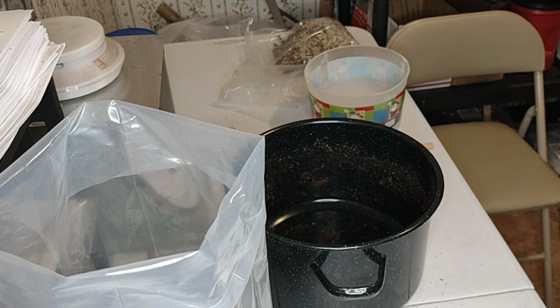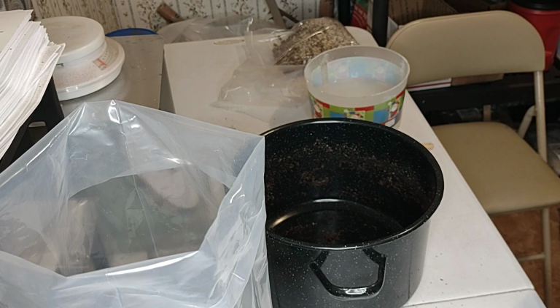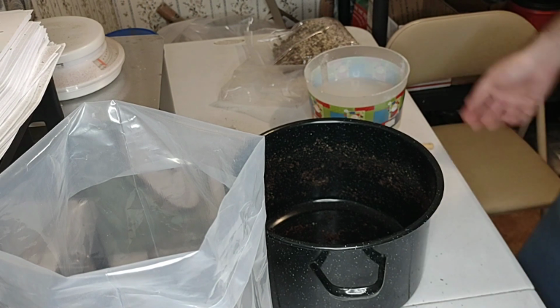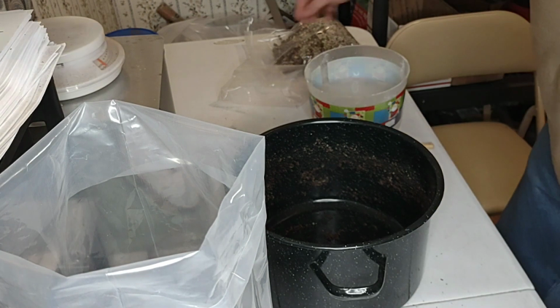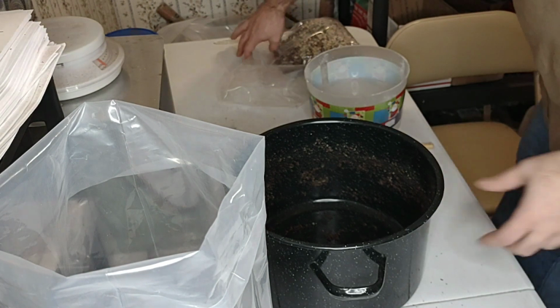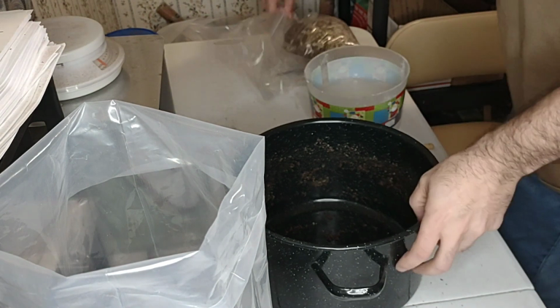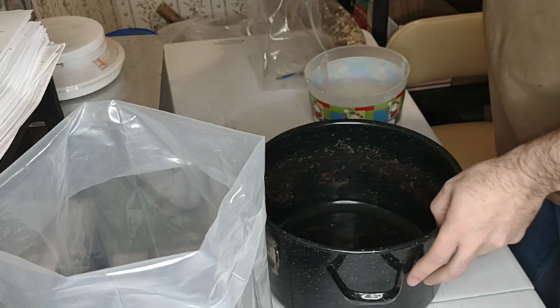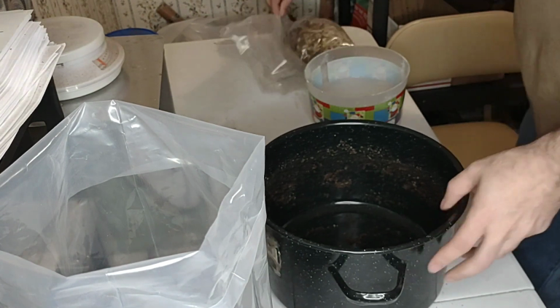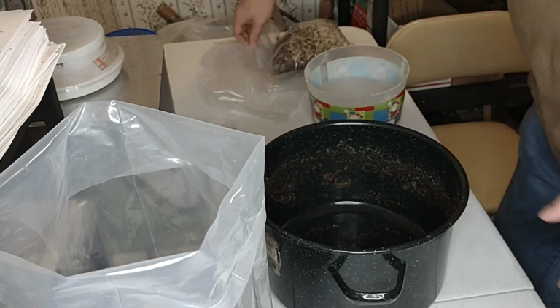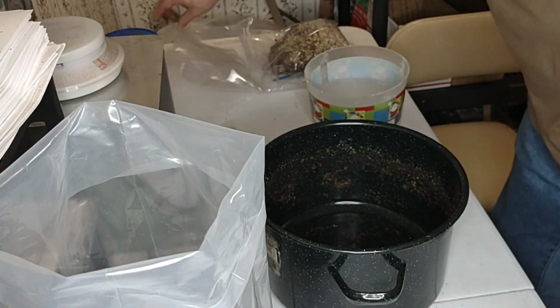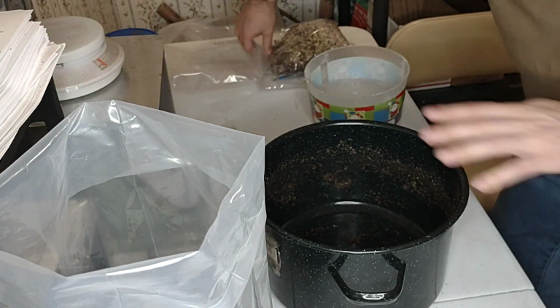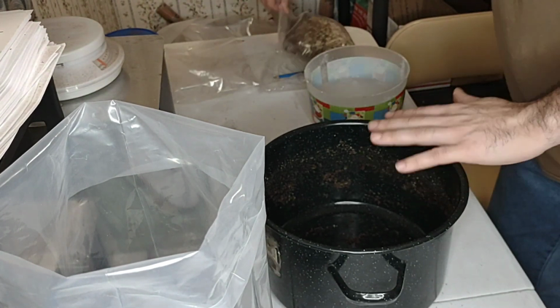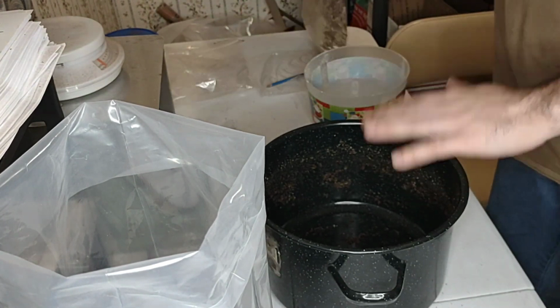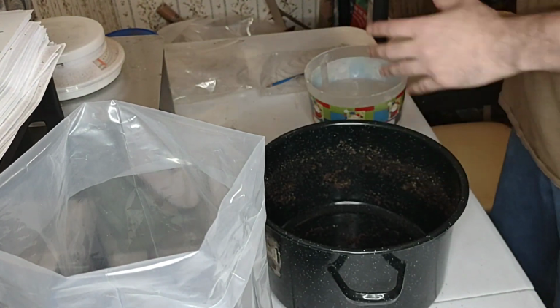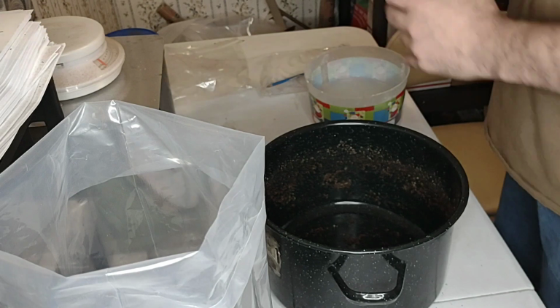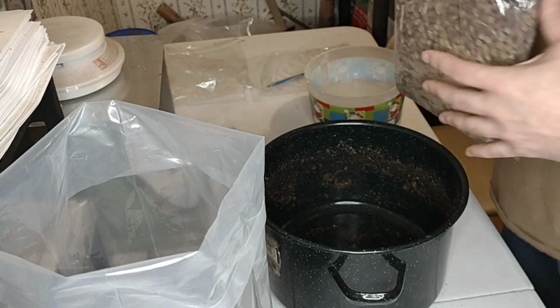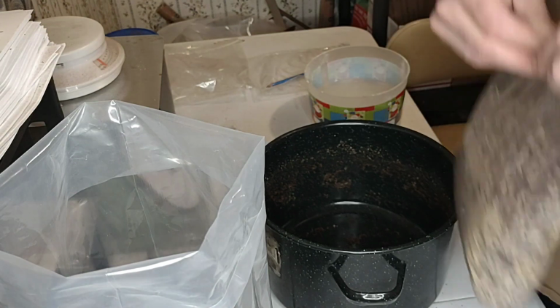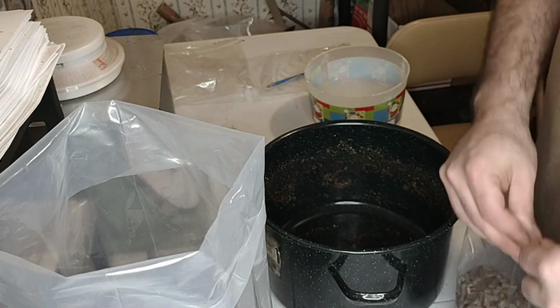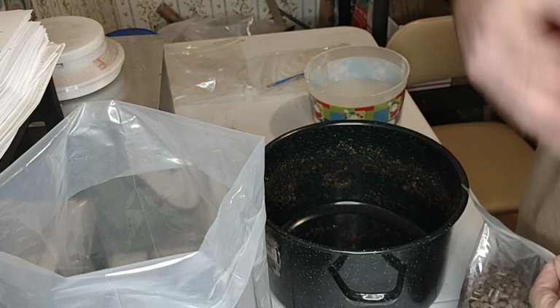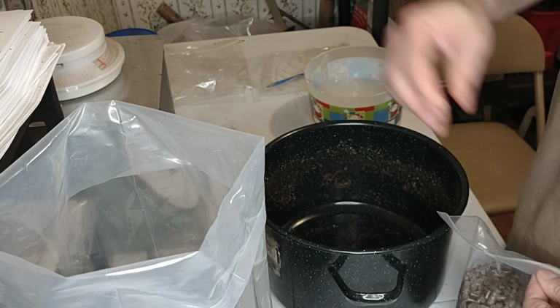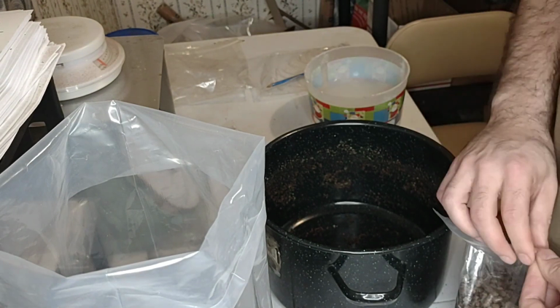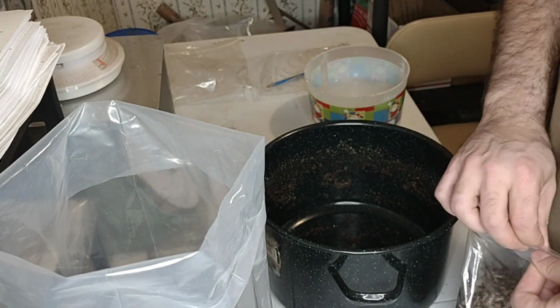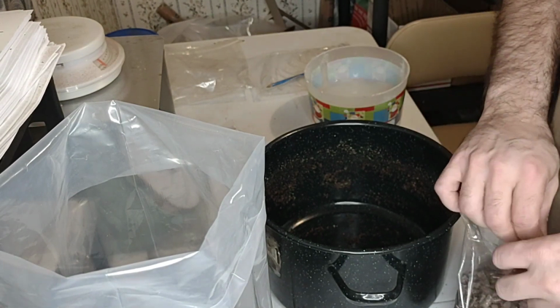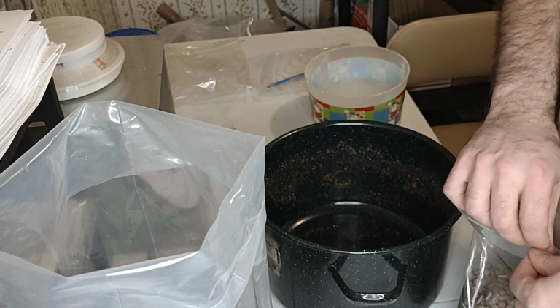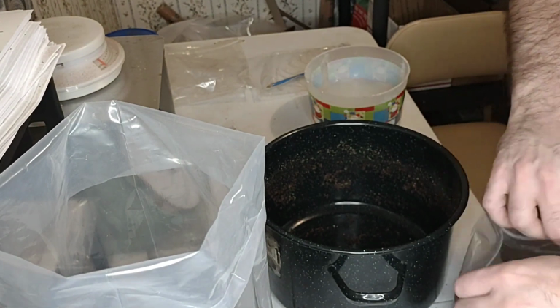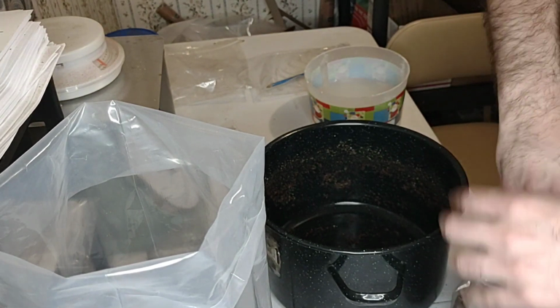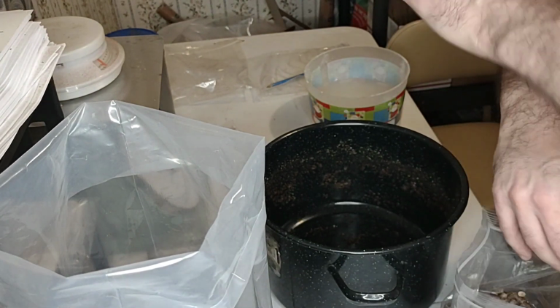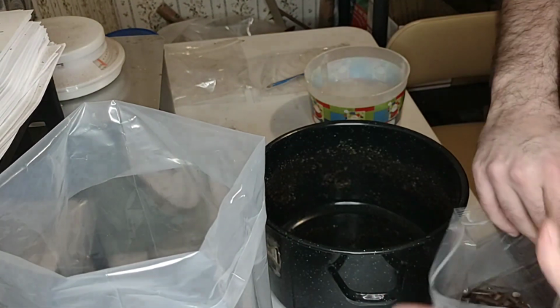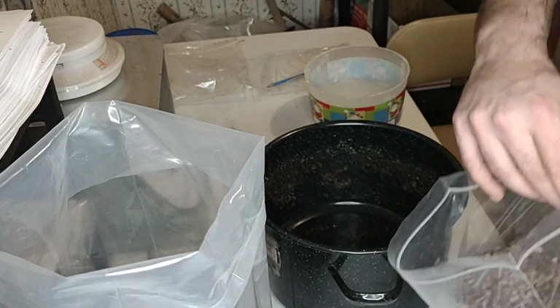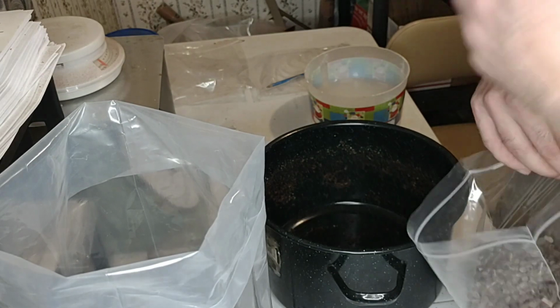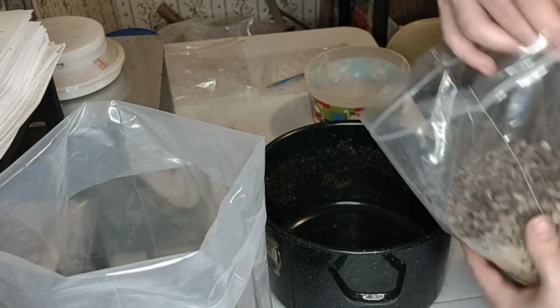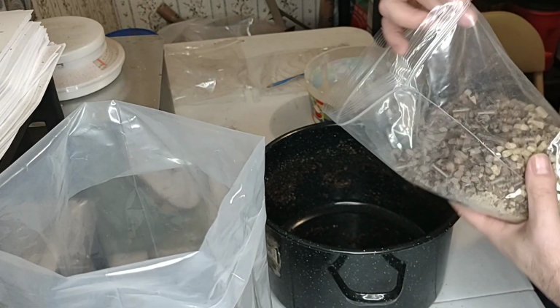You've got to repeat the process one more time. Like I said, I do it one bag at a time, but of course you can do it in a bigger mixing bowl and do it all at once, then put it in your plastic.